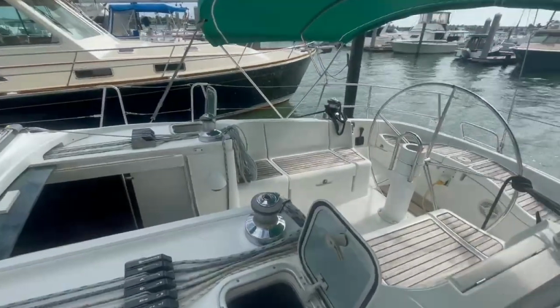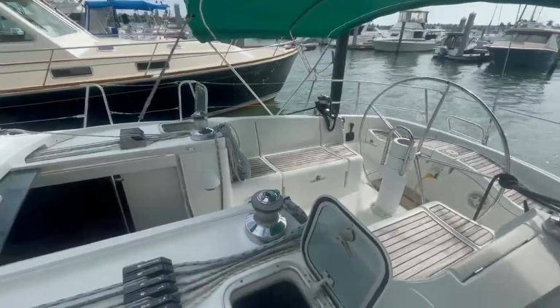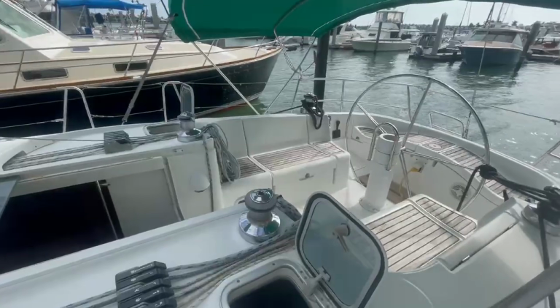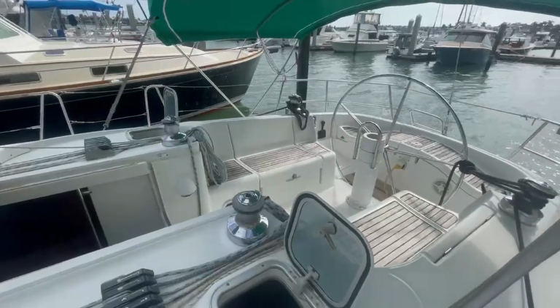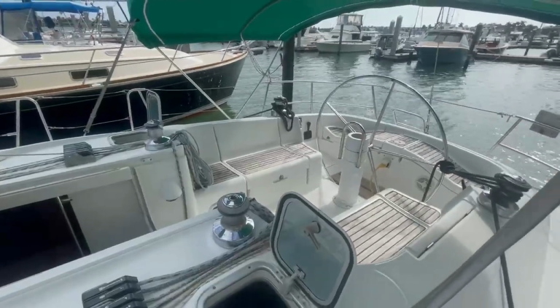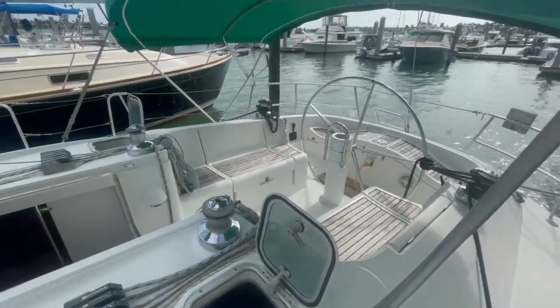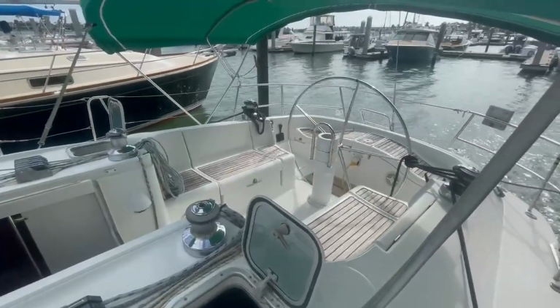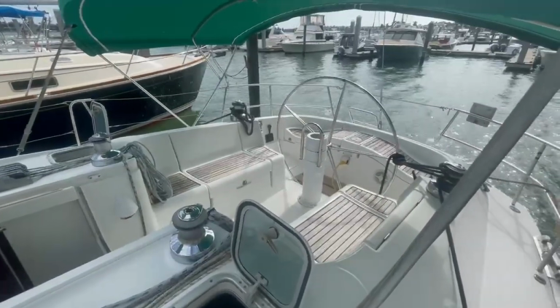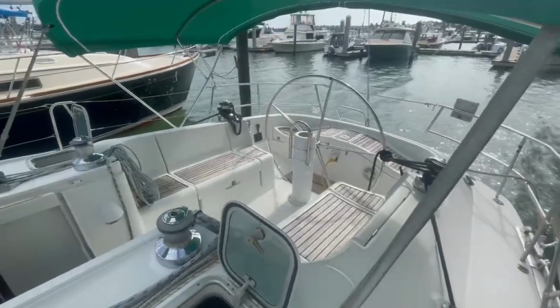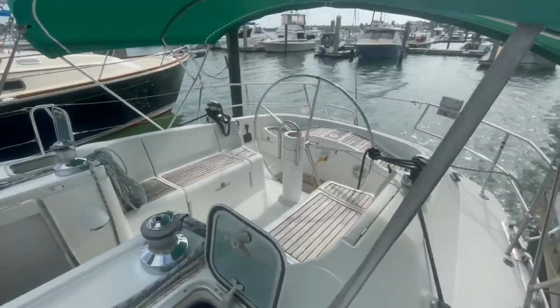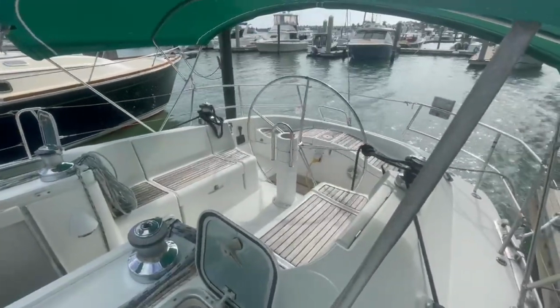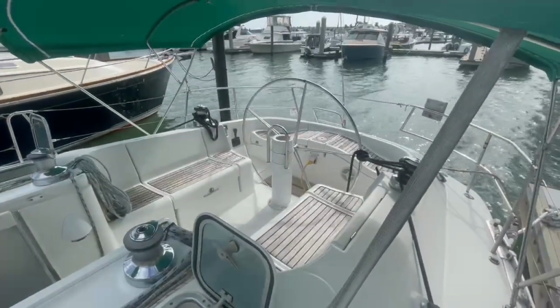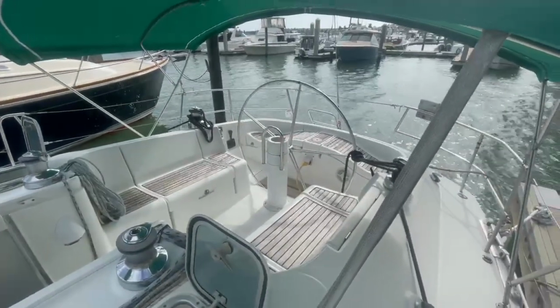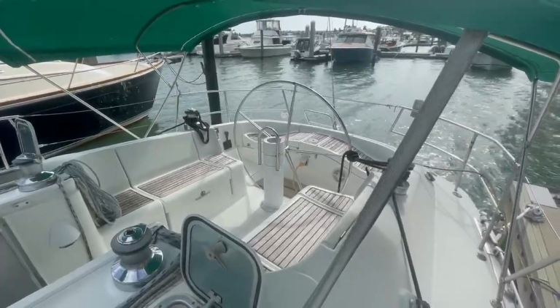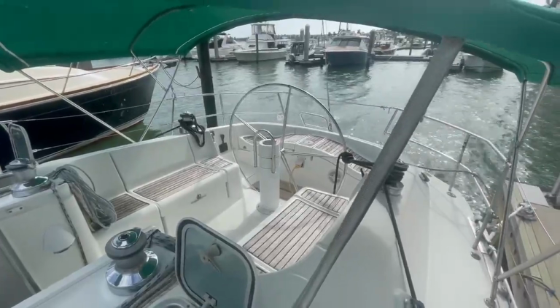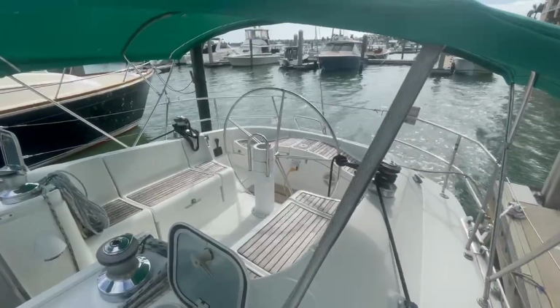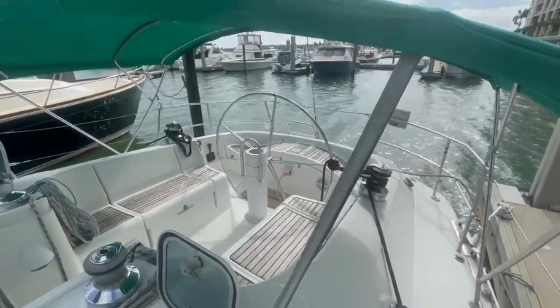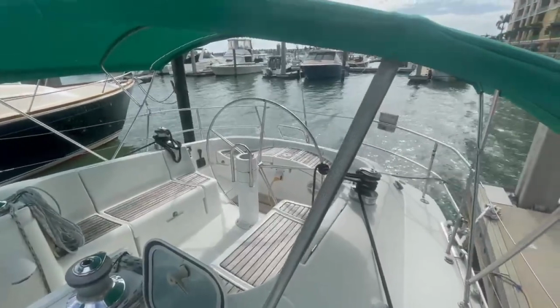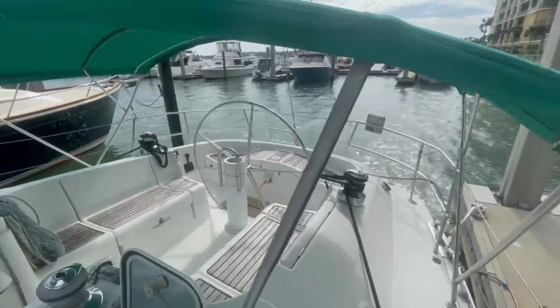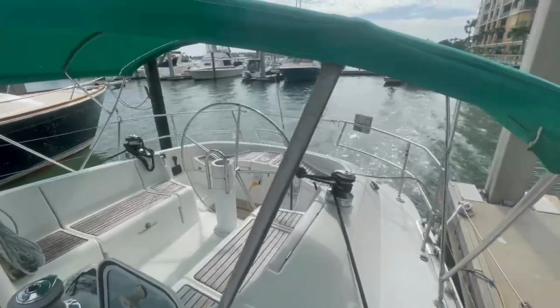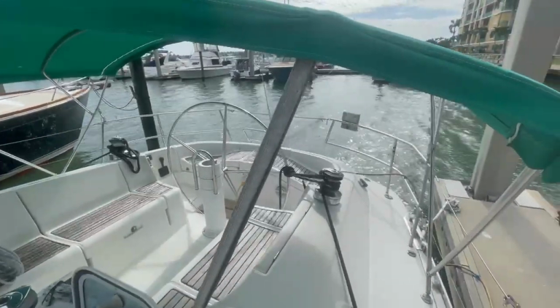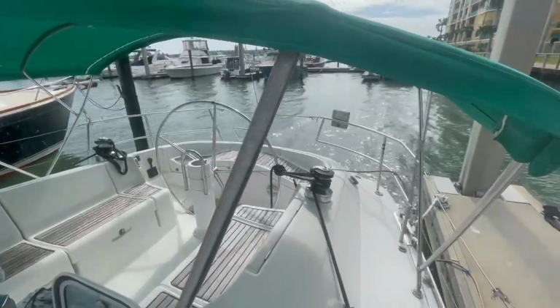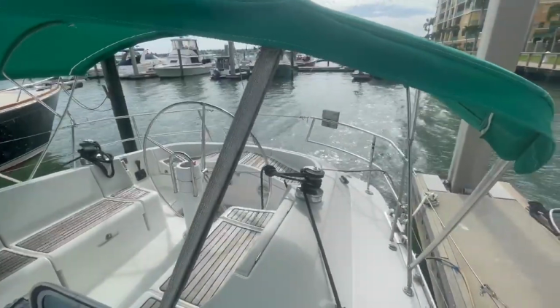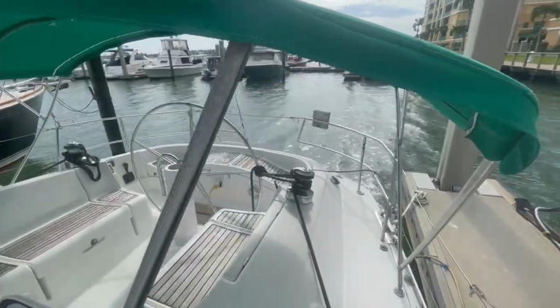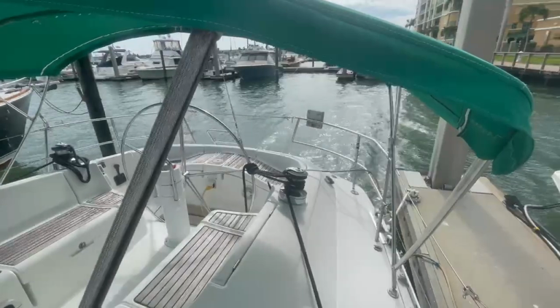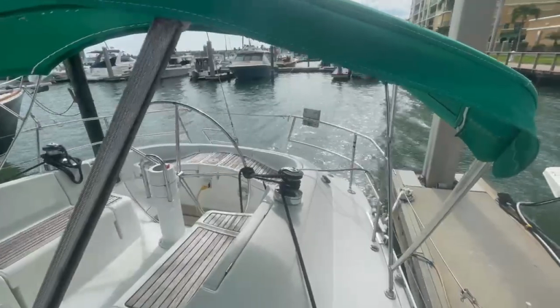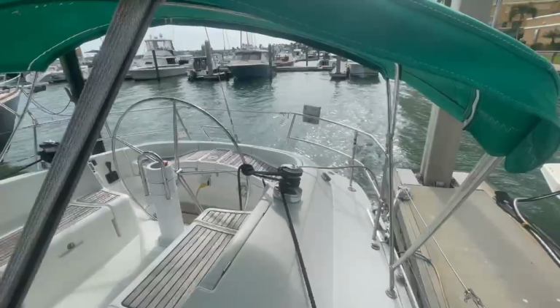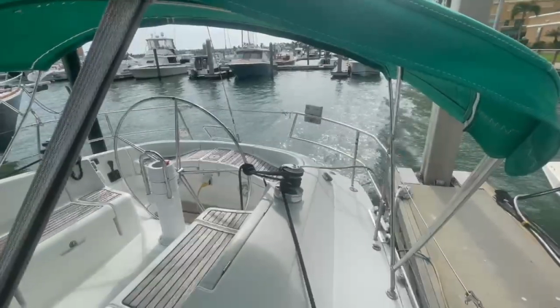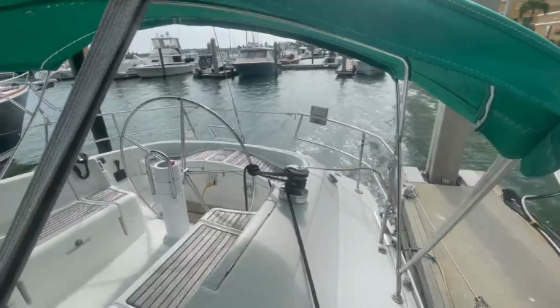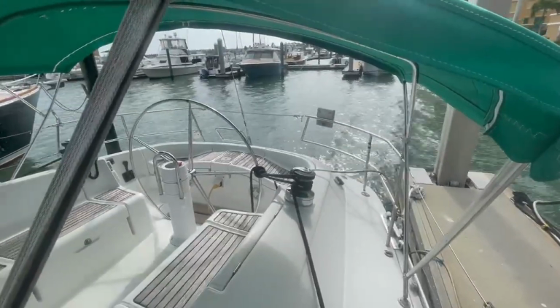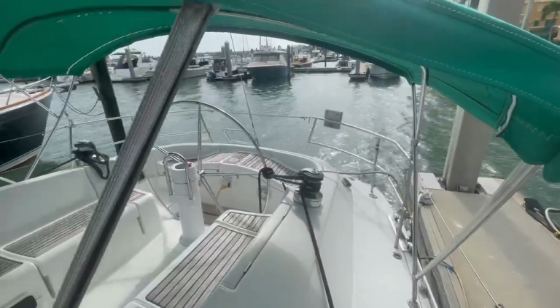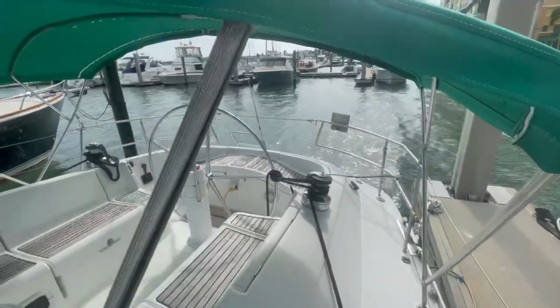This is a Bruce Farr design boat, which you can tell by the thoughtful cockpit, which is a T-shape with a big destroyer wheel and Lumar 50s right back at the helm for the helmsman to easily trim the headsail.